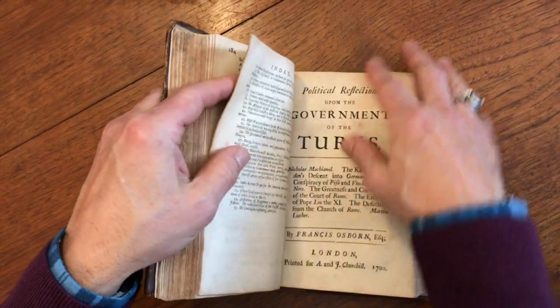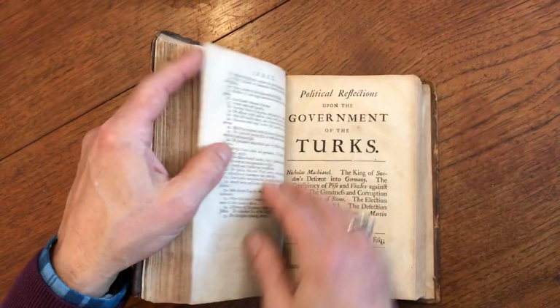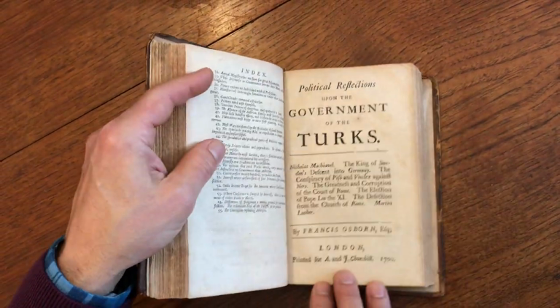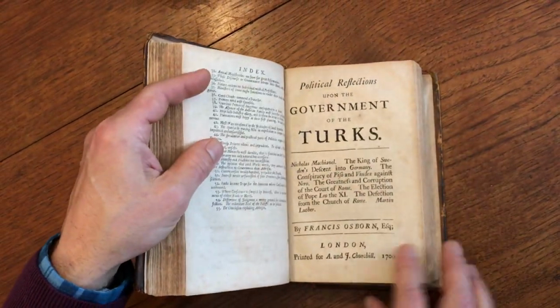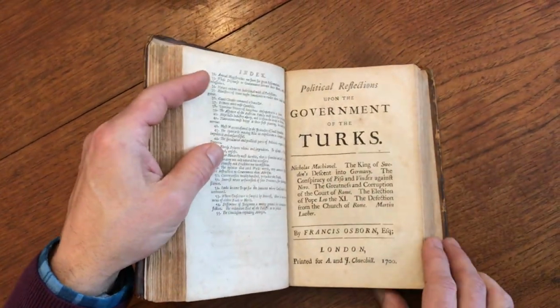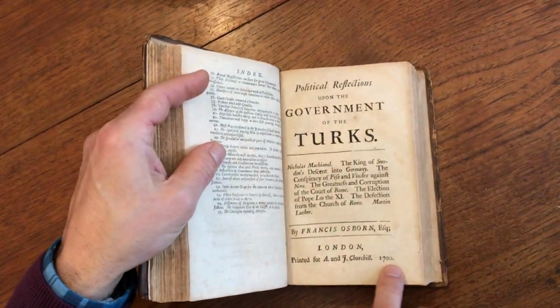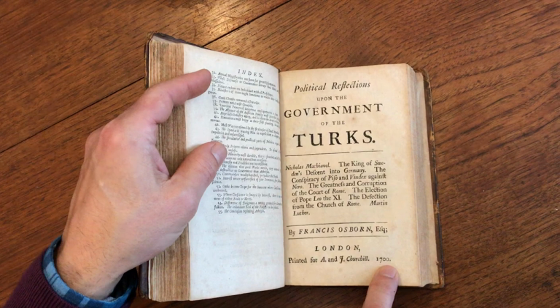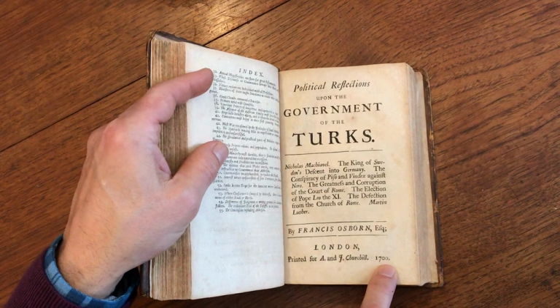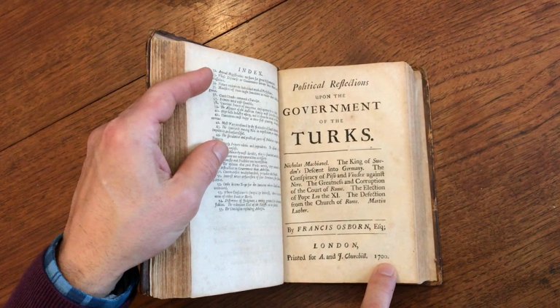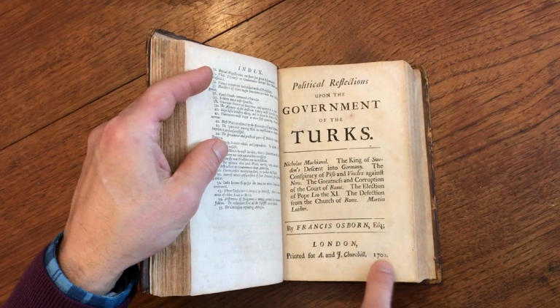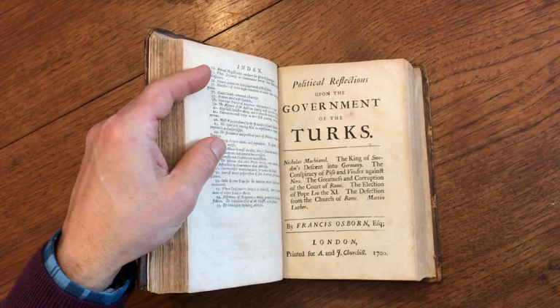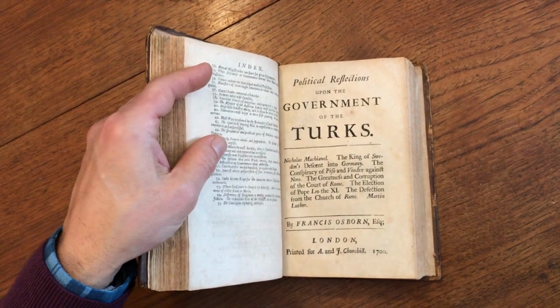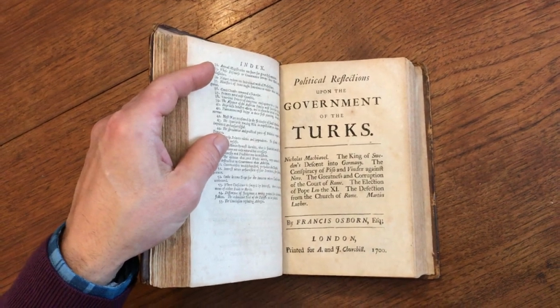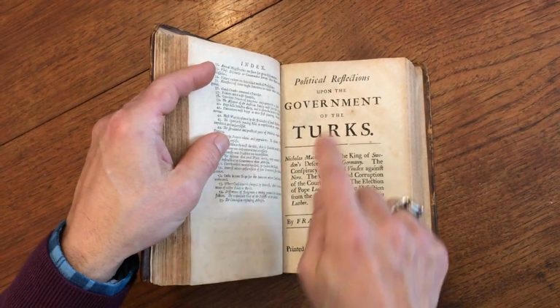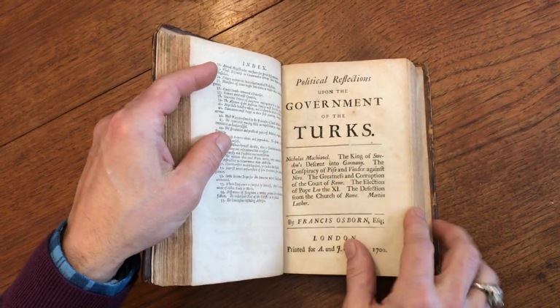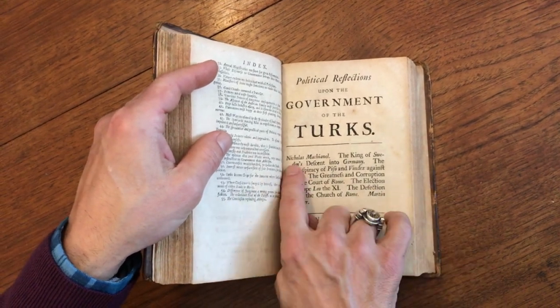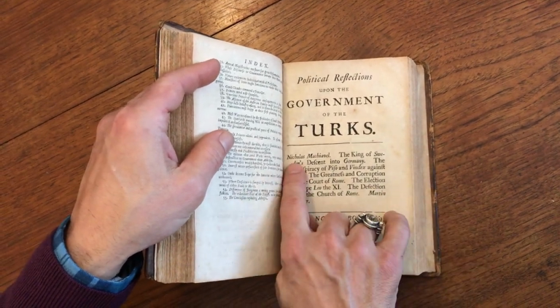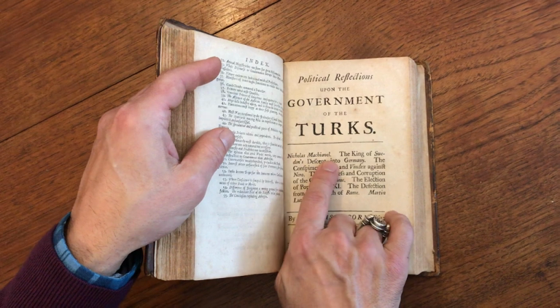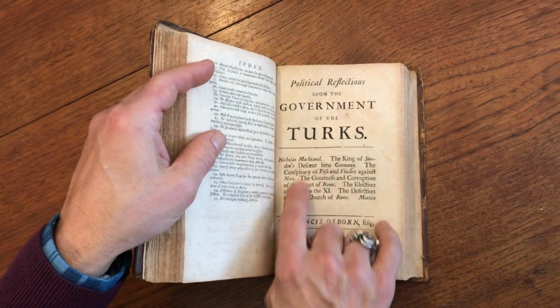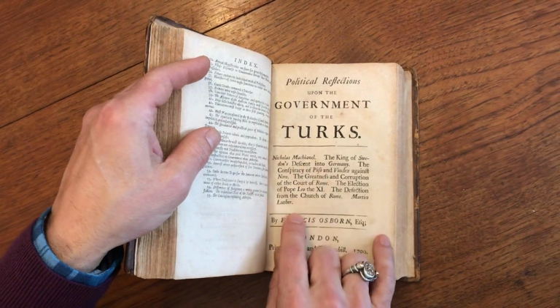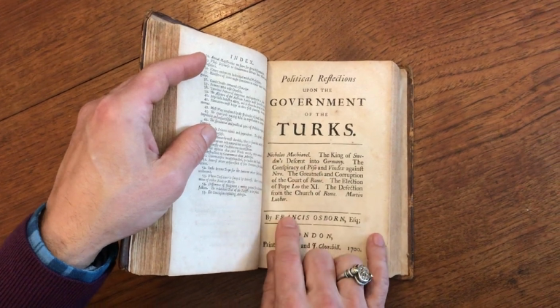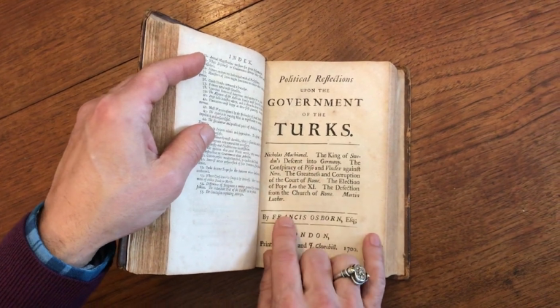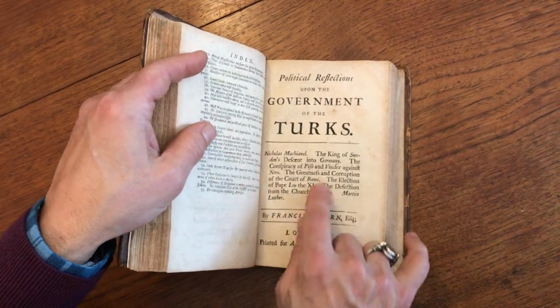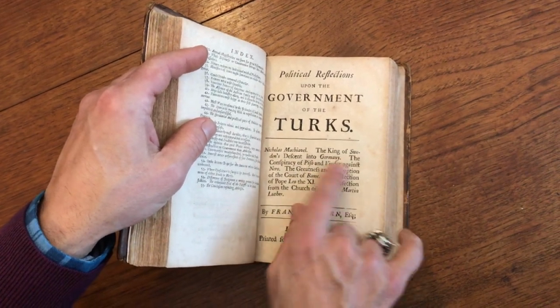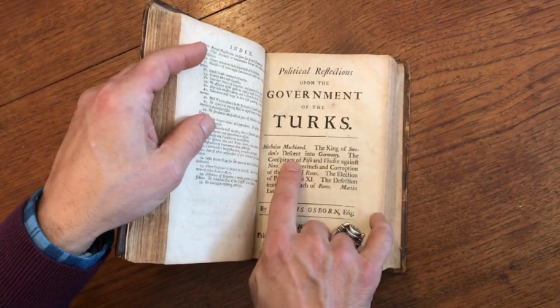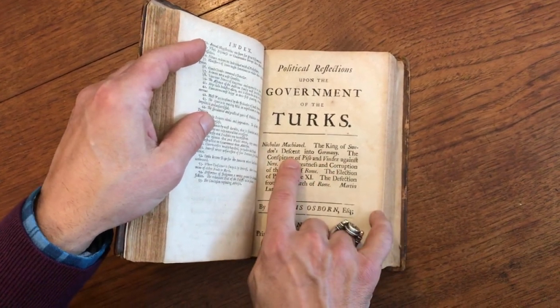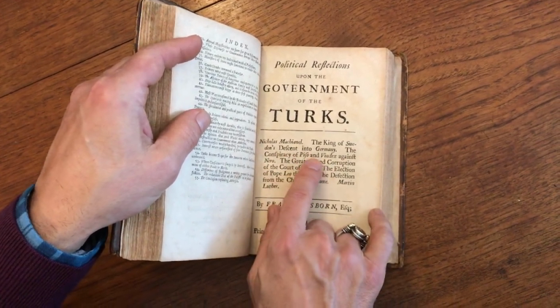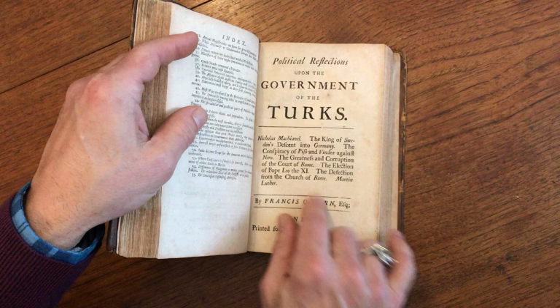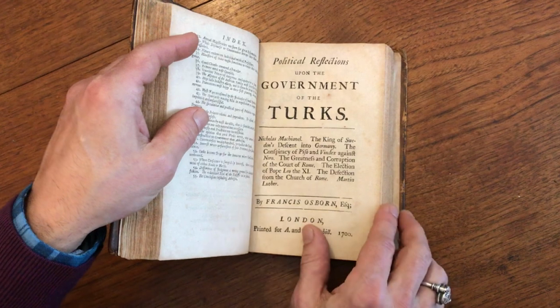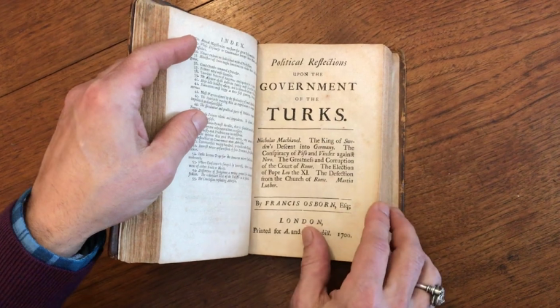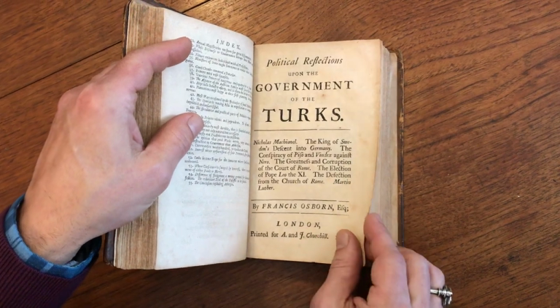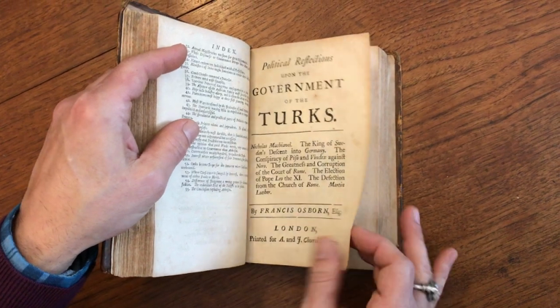Then we get to this work here. The title page of this is 1700 — Government of Turkey, with an interesting reference to Machiavelli. And also the King of Sweden's descent into Germany. Very interesting work.